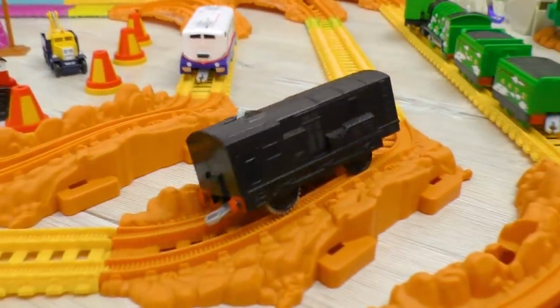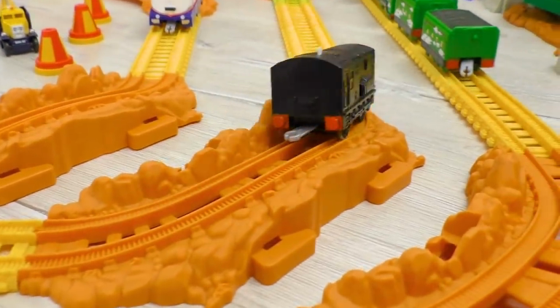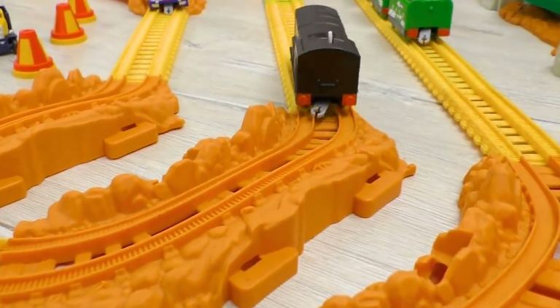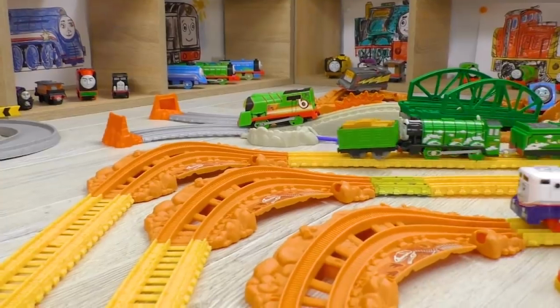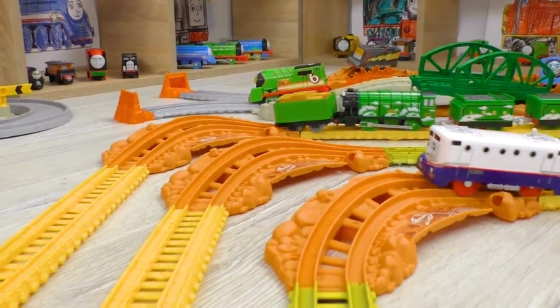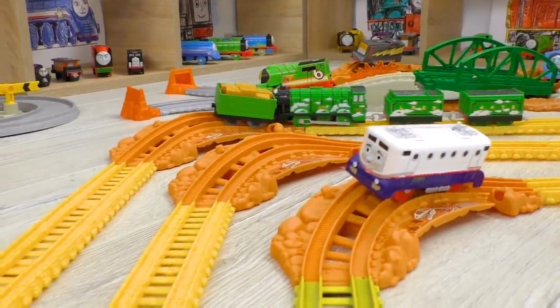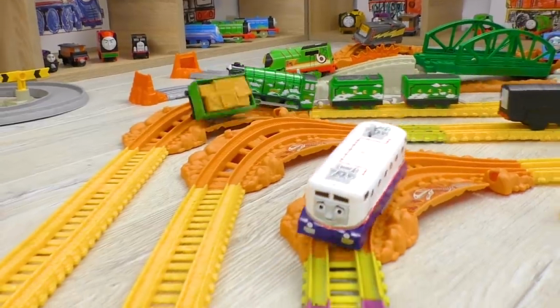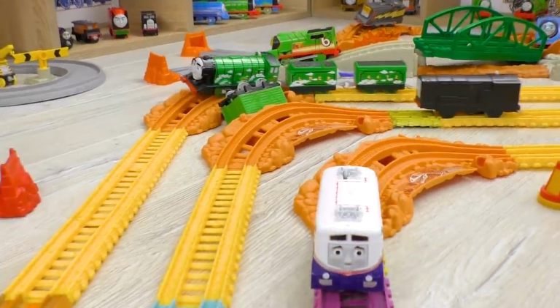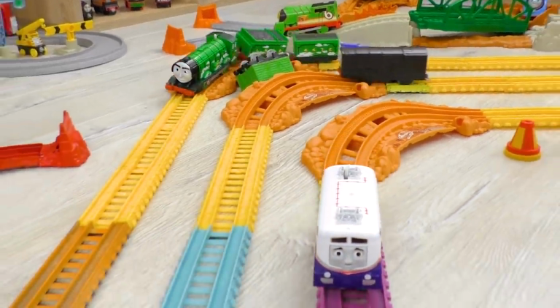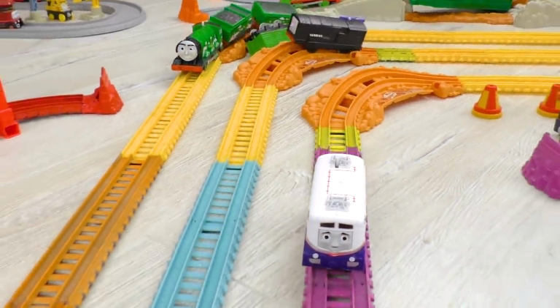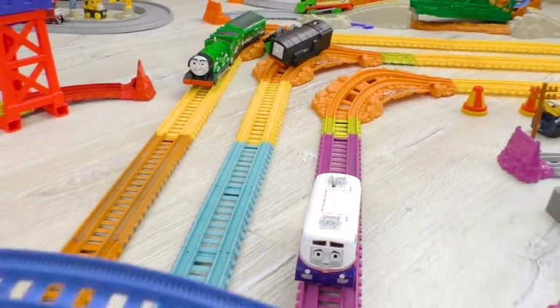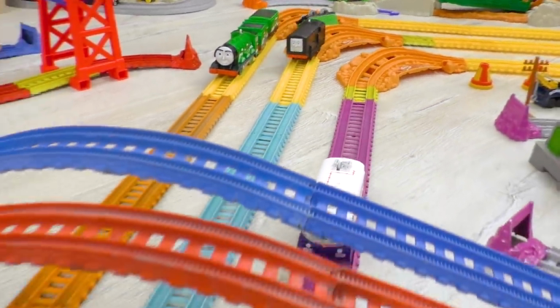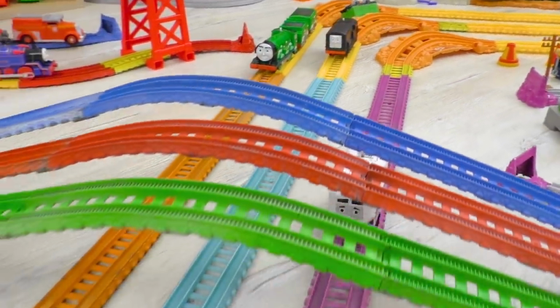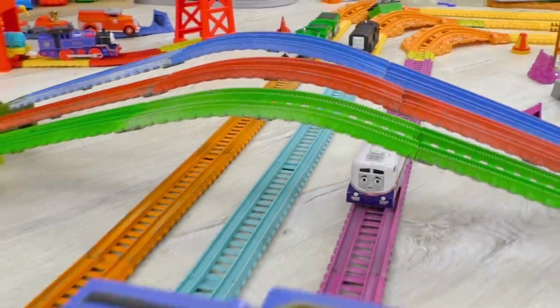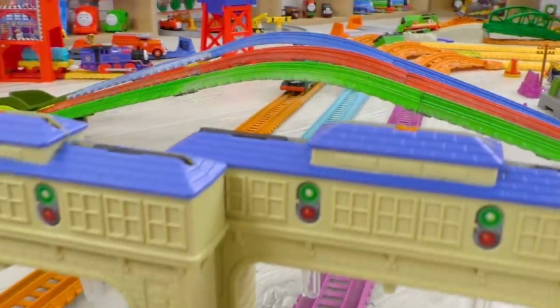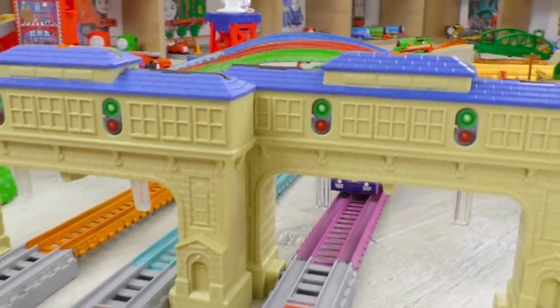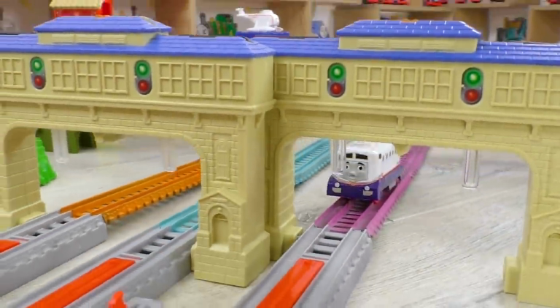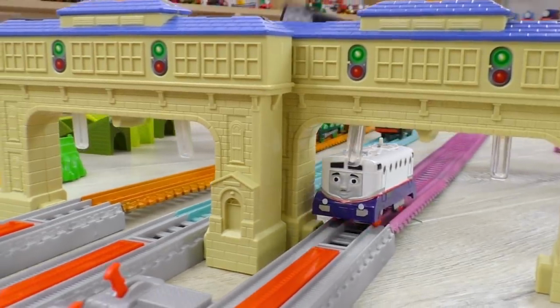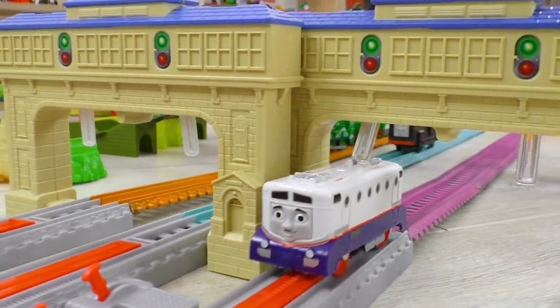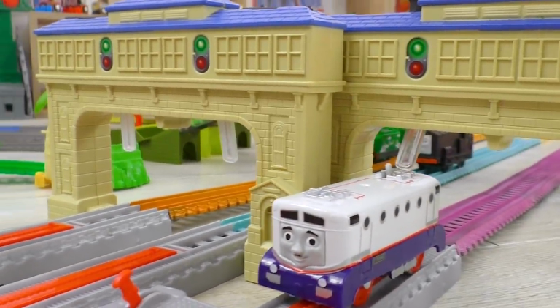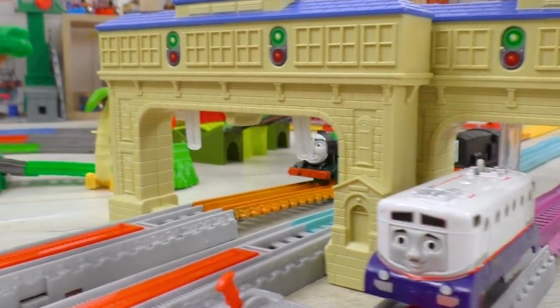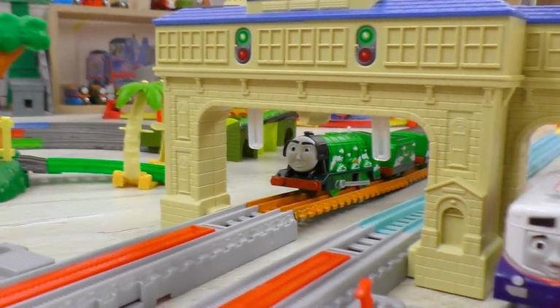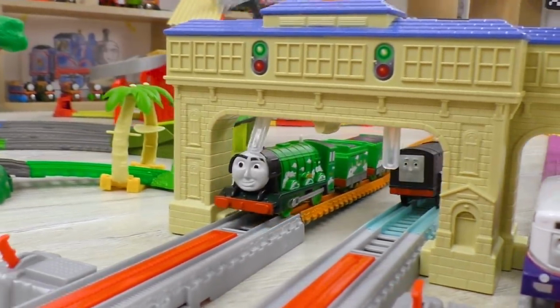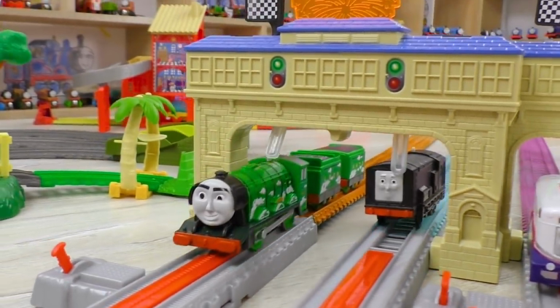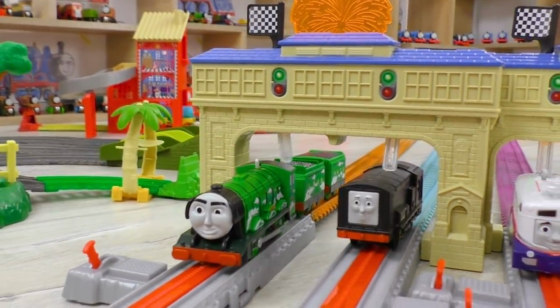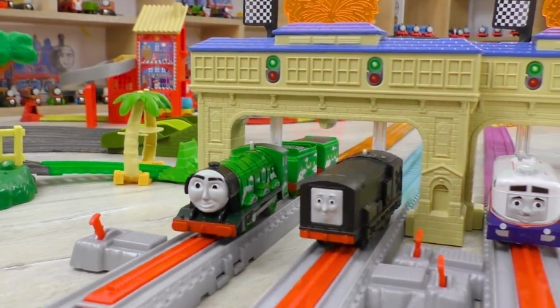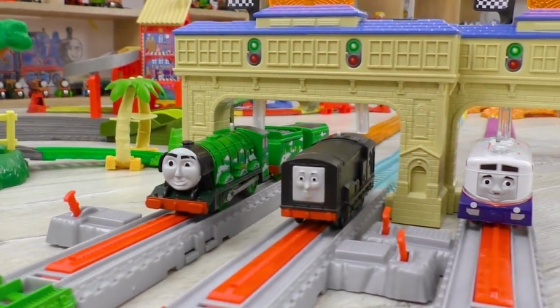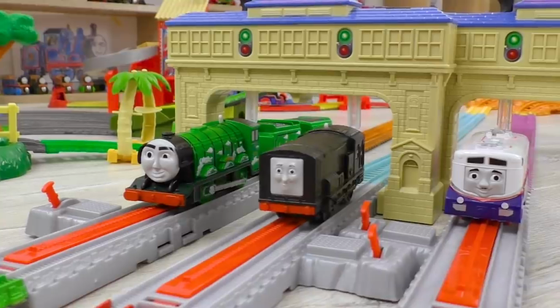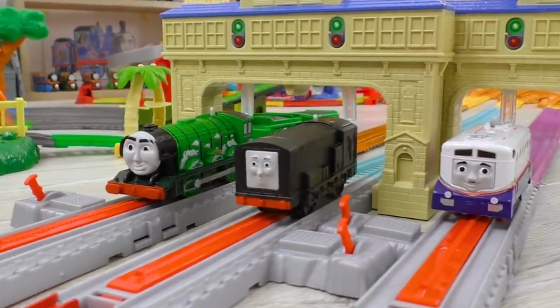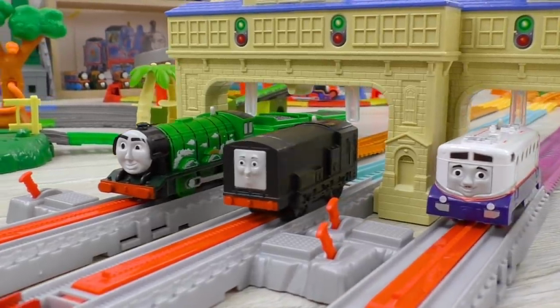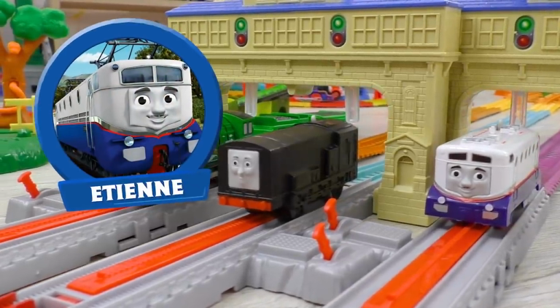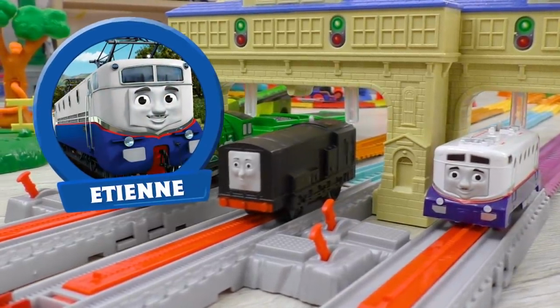And look! Right after the turn, Etienne is shooting ahead! Wow! It proves Etienne's stop-and-go skills once again! So, in this round, letter E is the fastest!